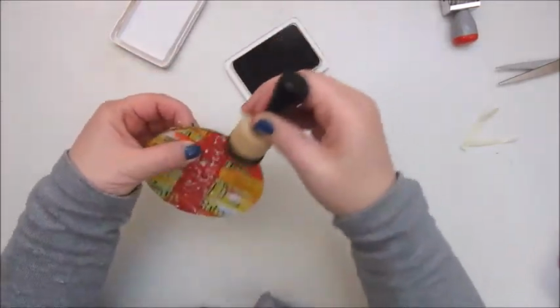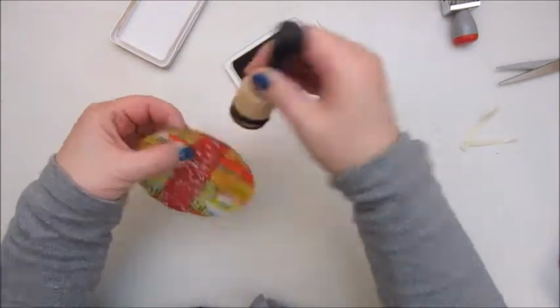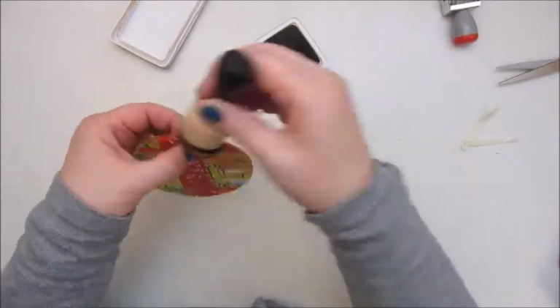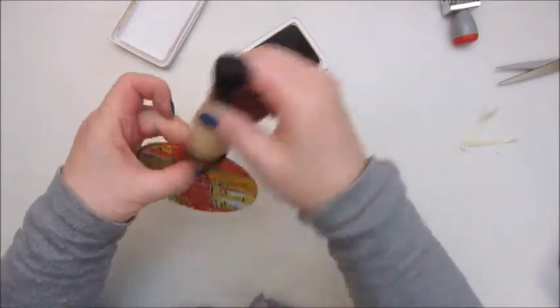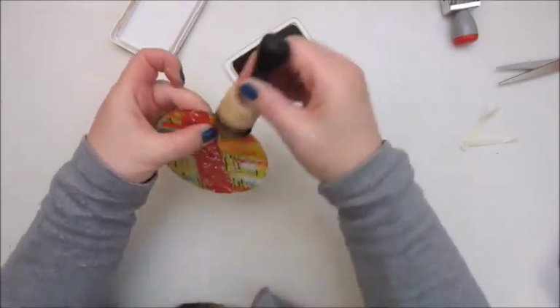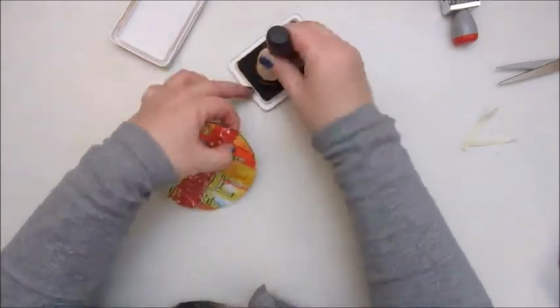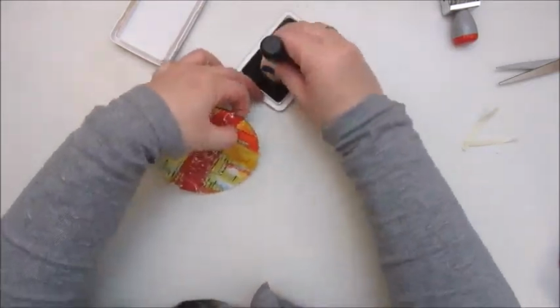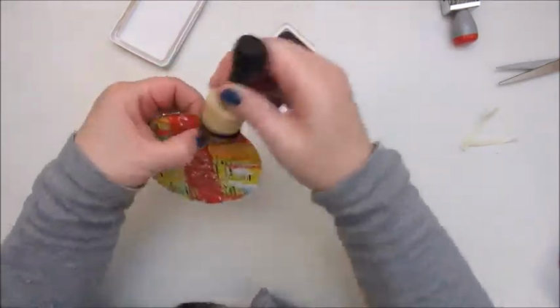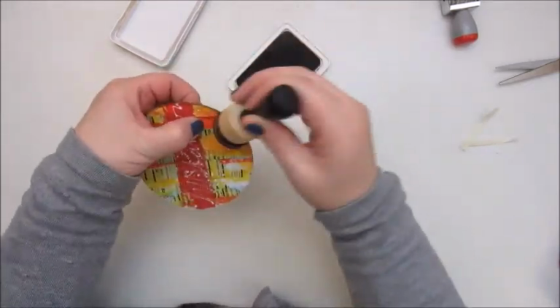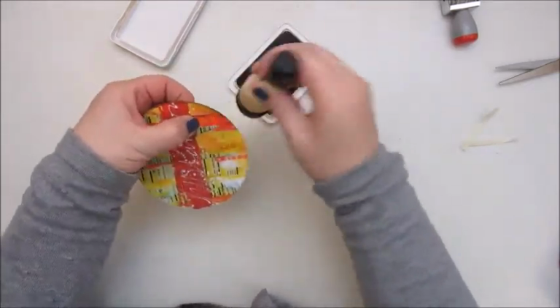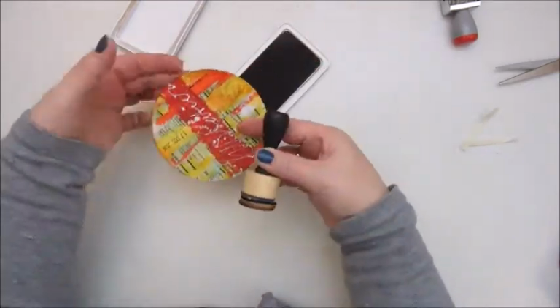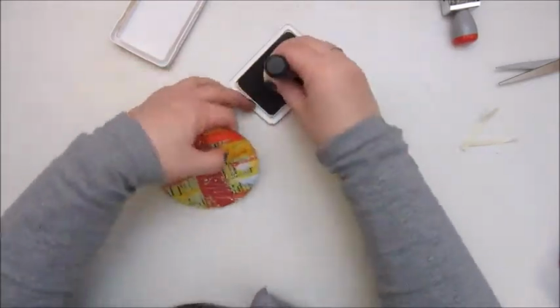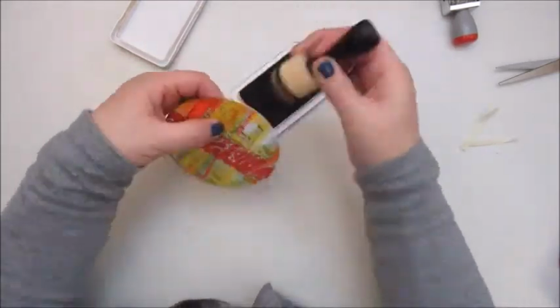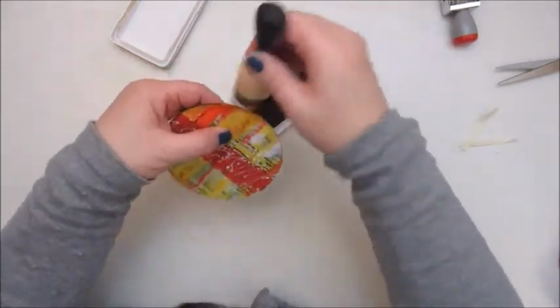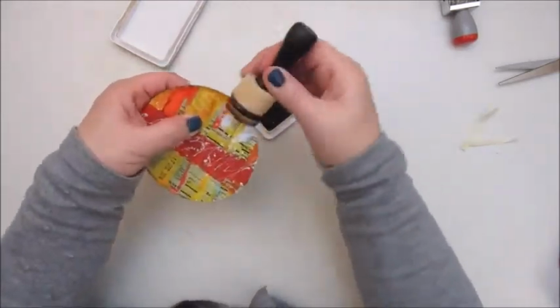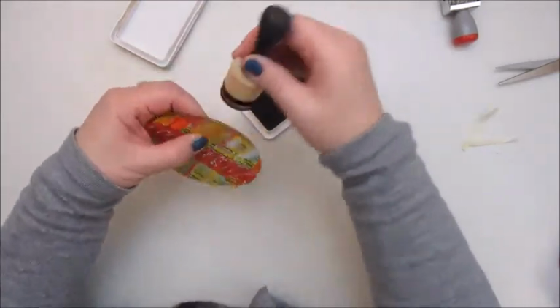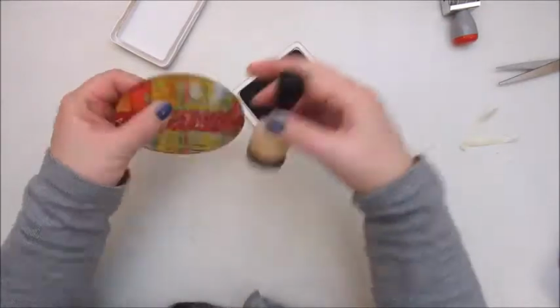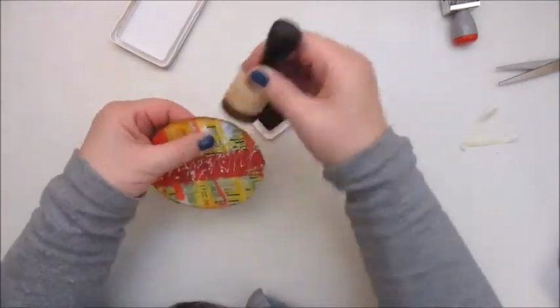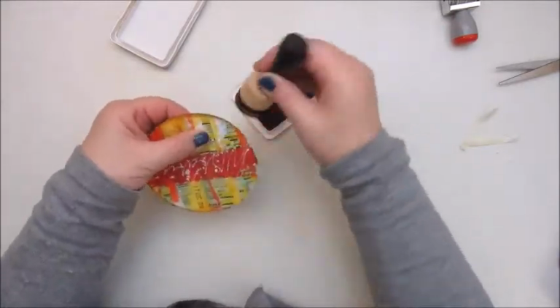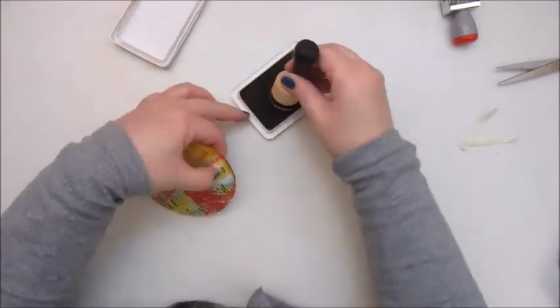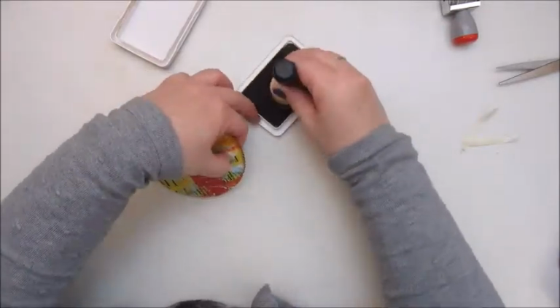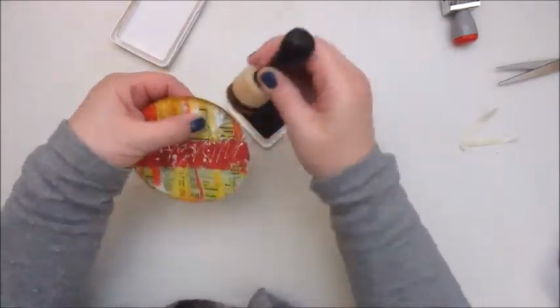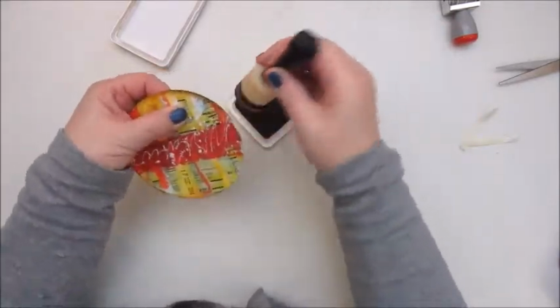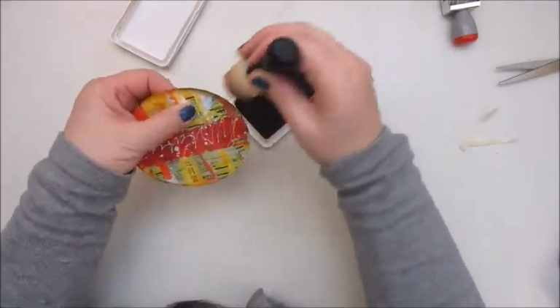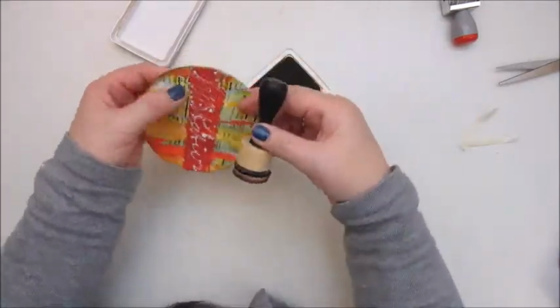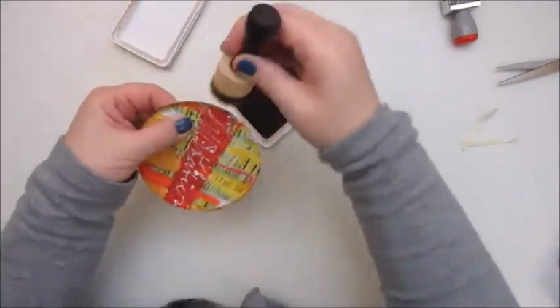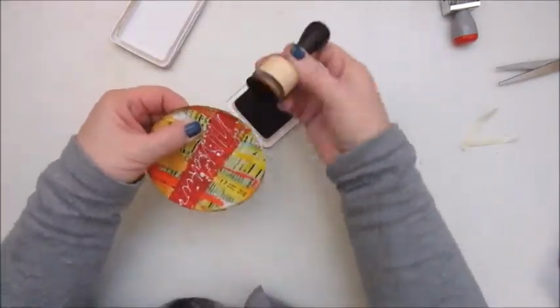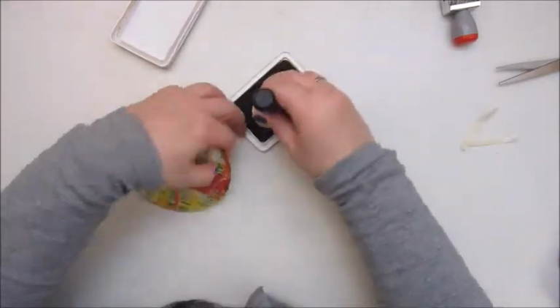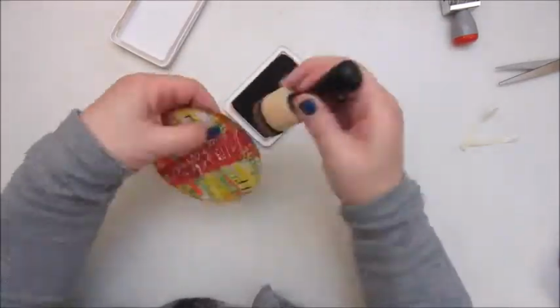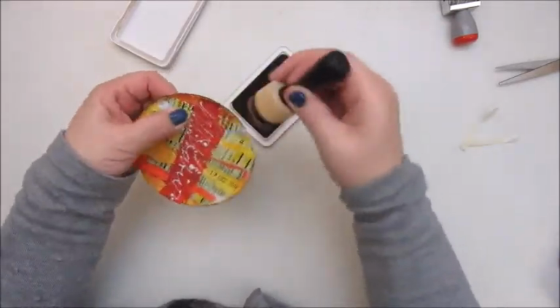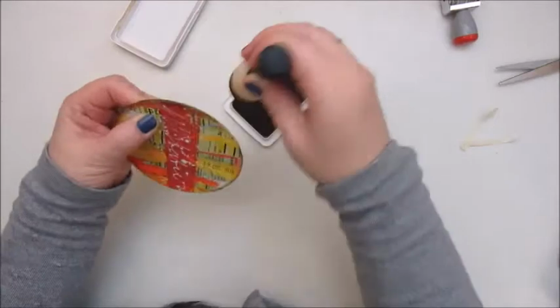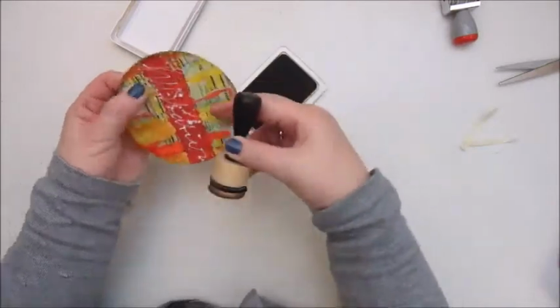The last thing I do here is adding some ink to the edges — that's an archival ink, the coffee.